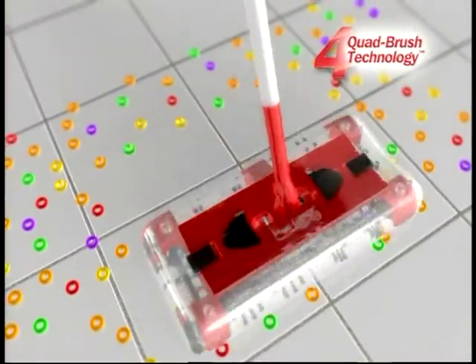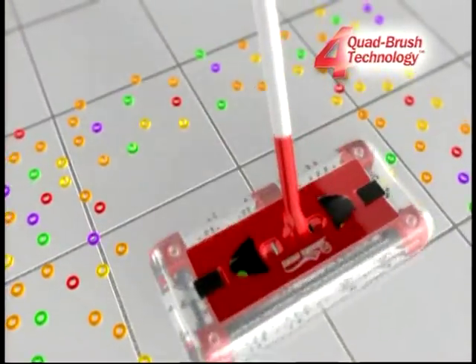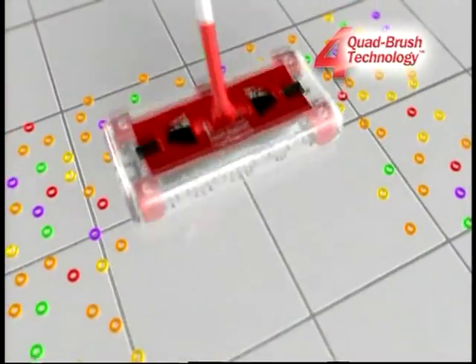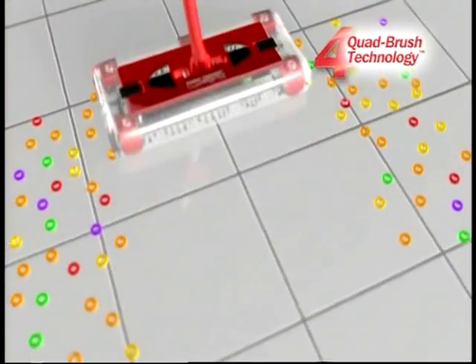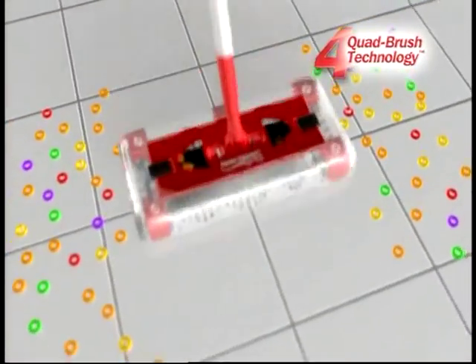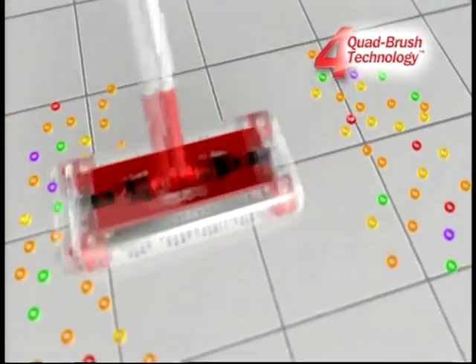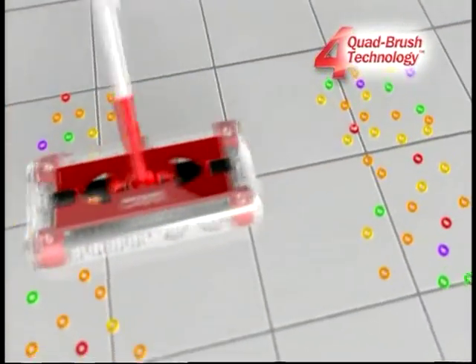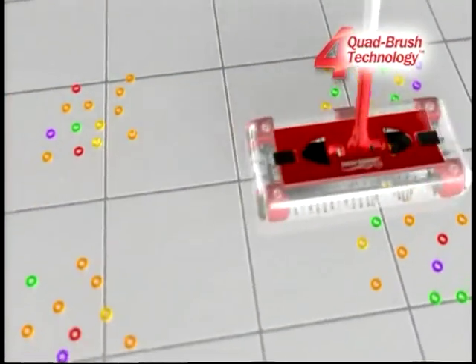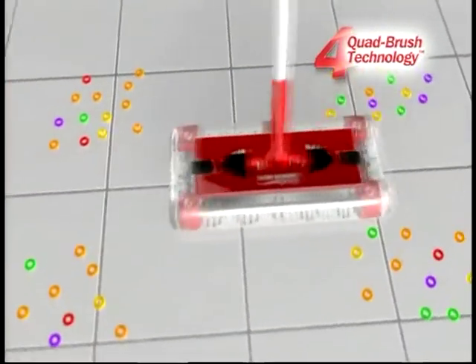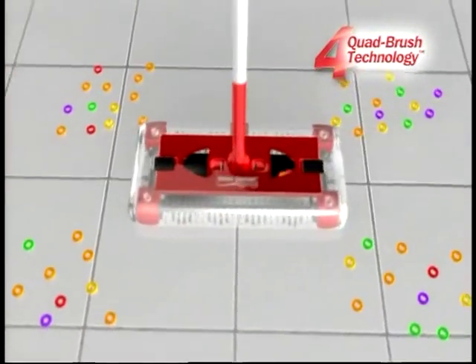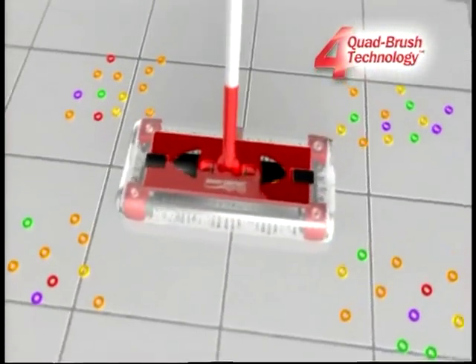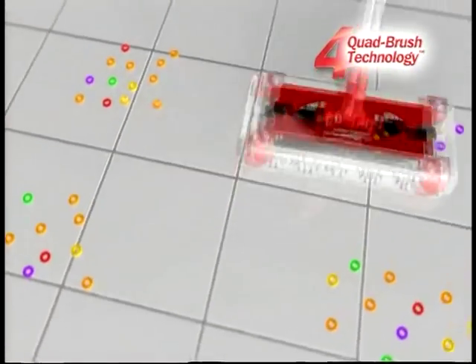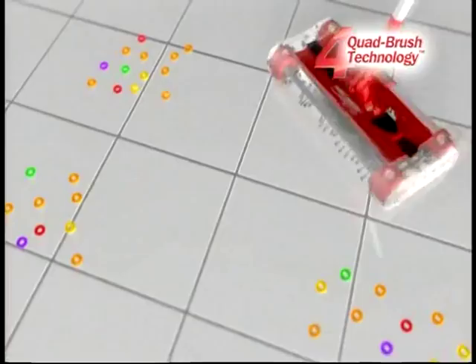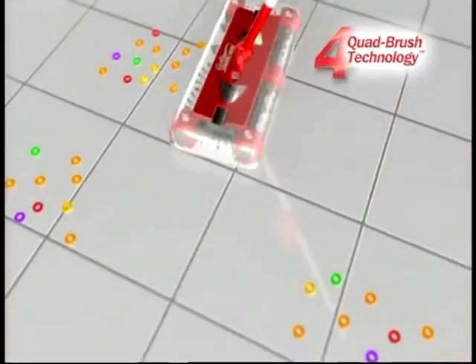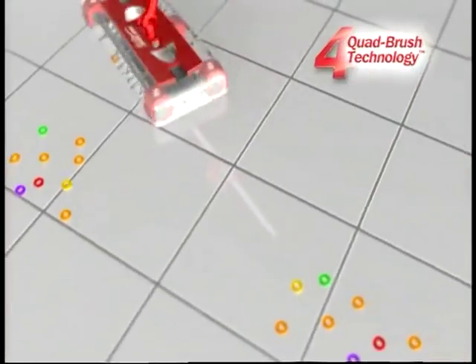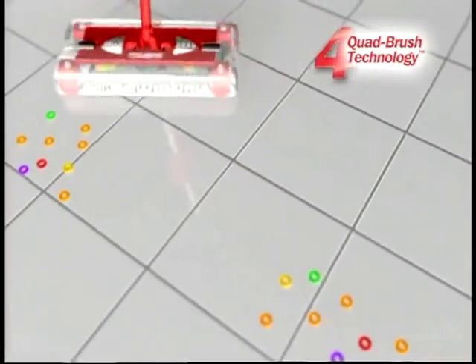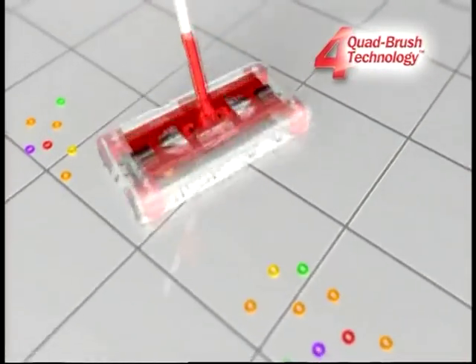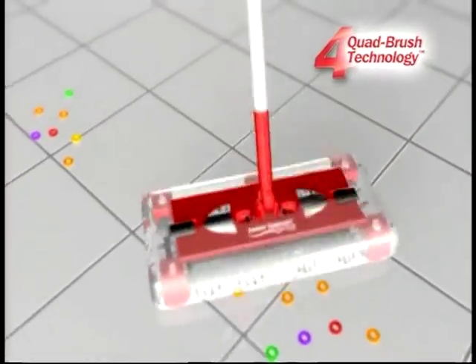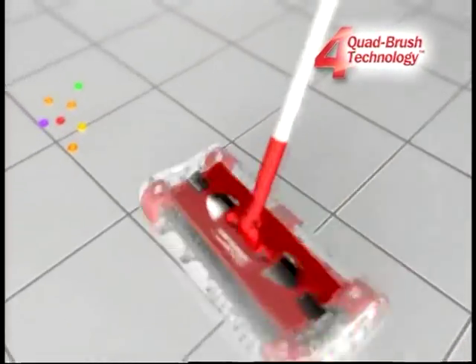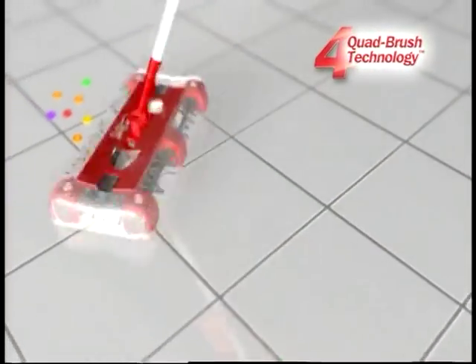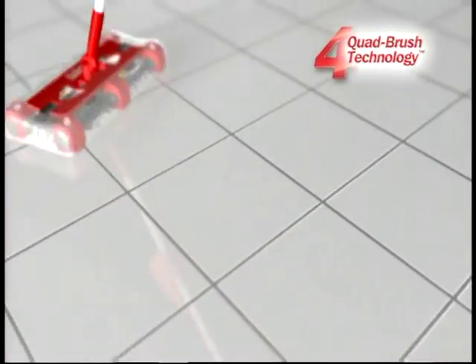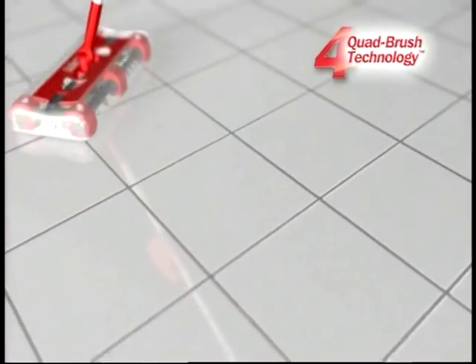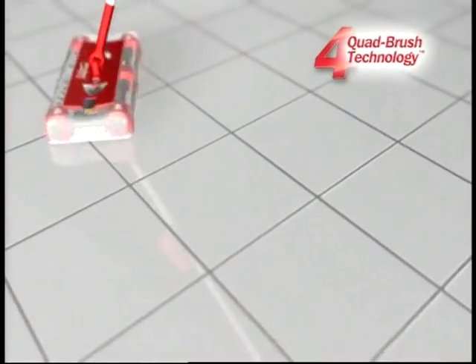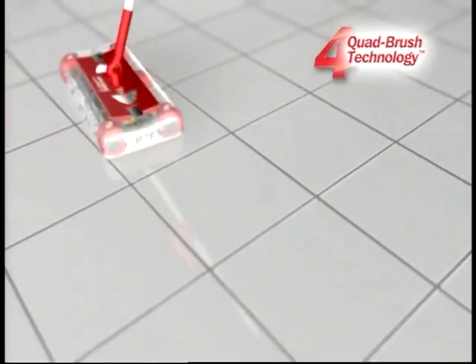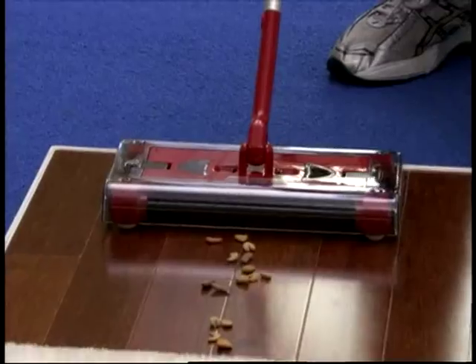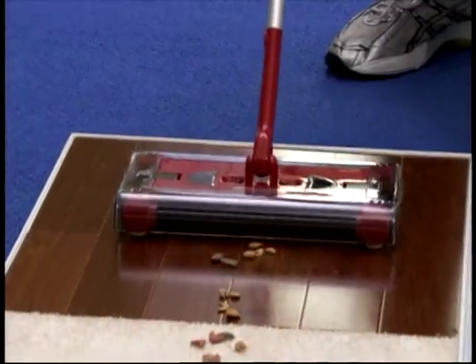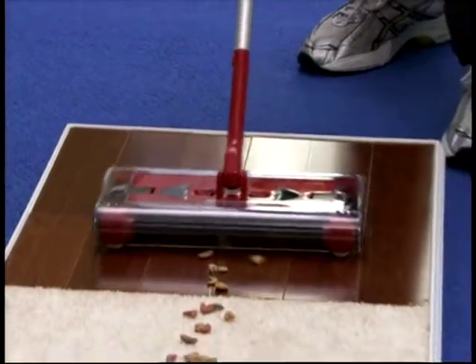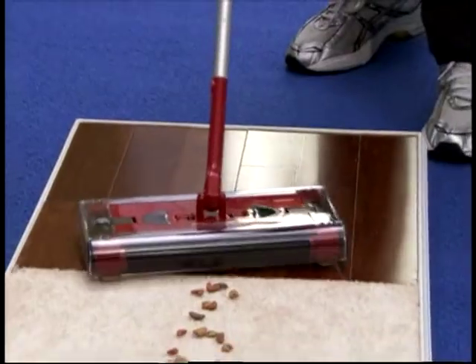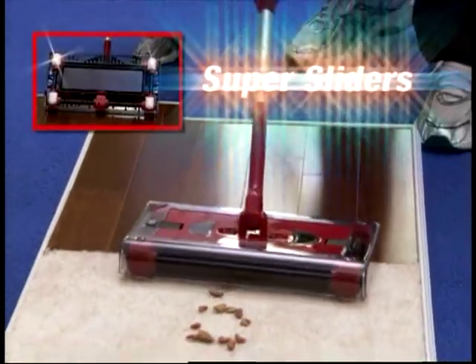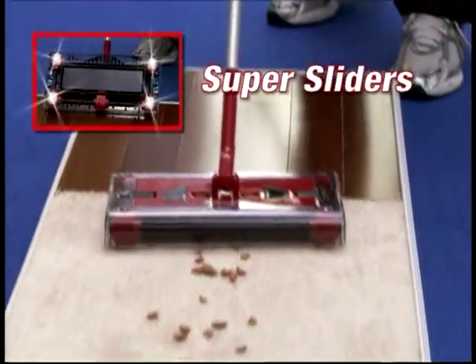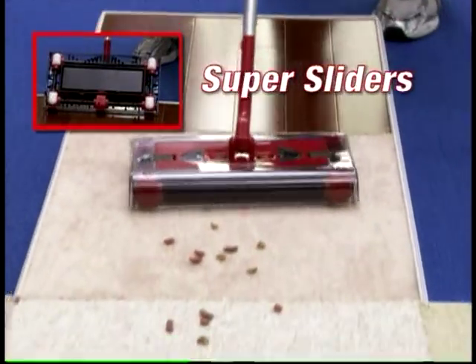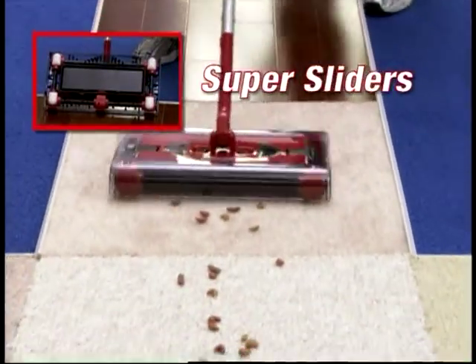It picks up forwards, backwards, or side-to-side, and swivels and pivots, picking up wherever it goes in any direction with its patented quad brush technology.